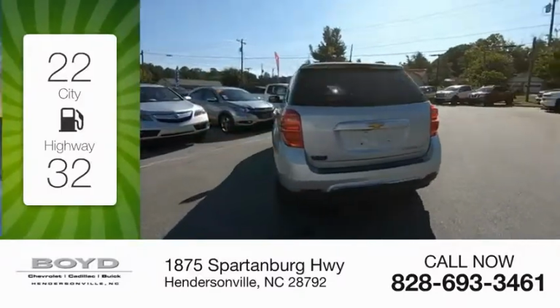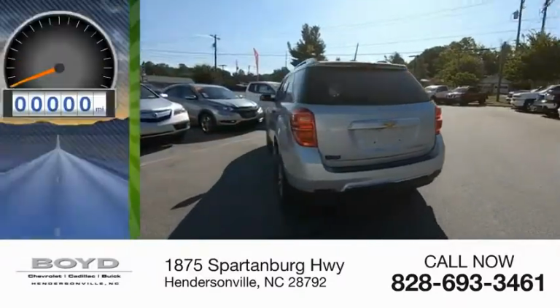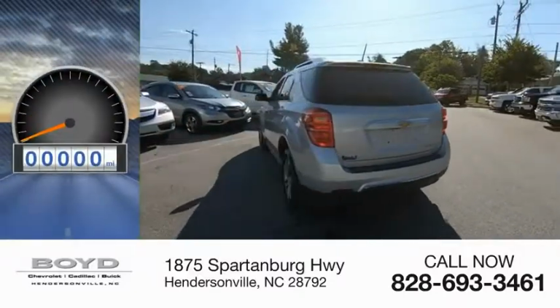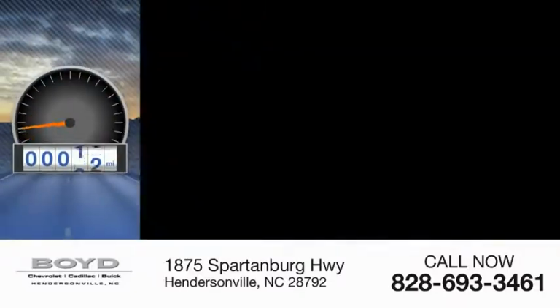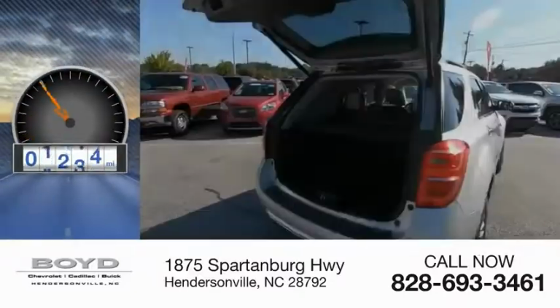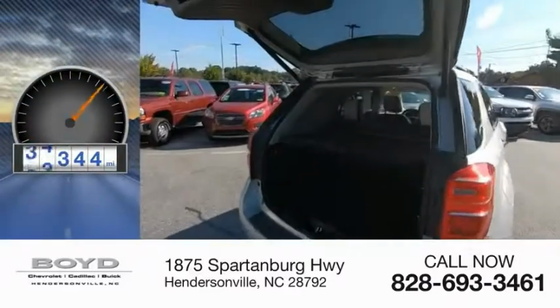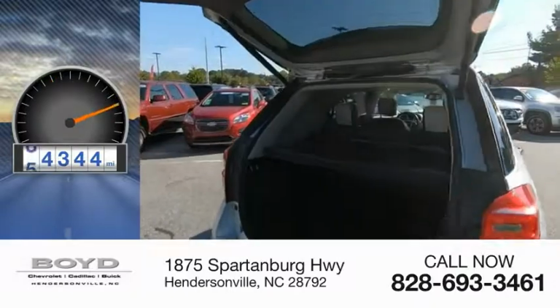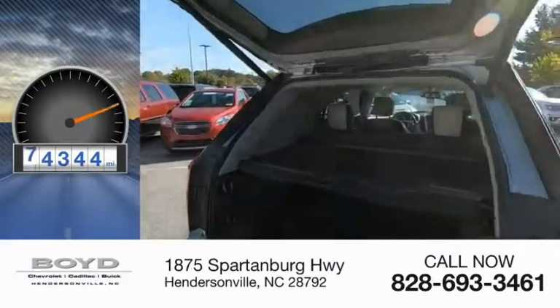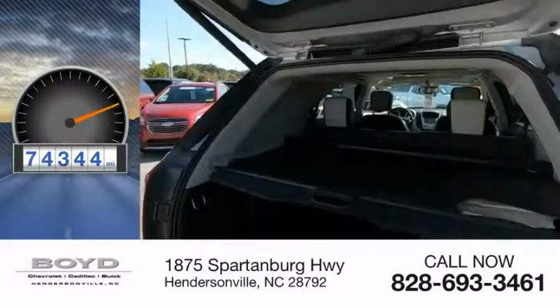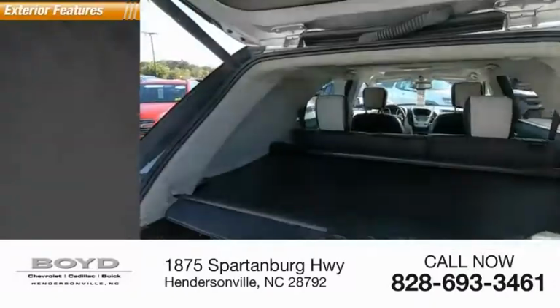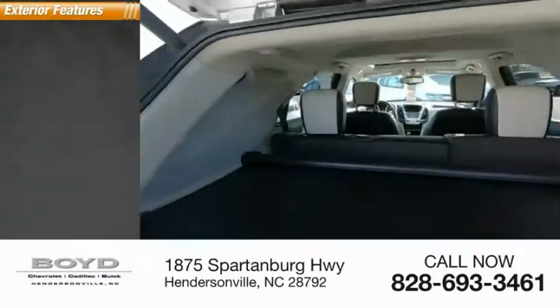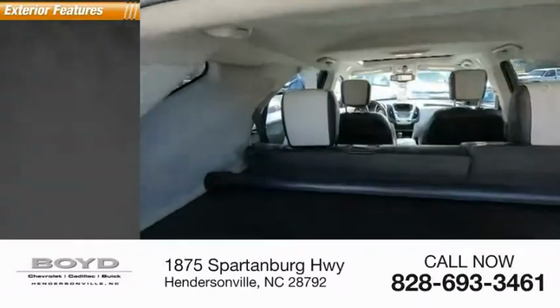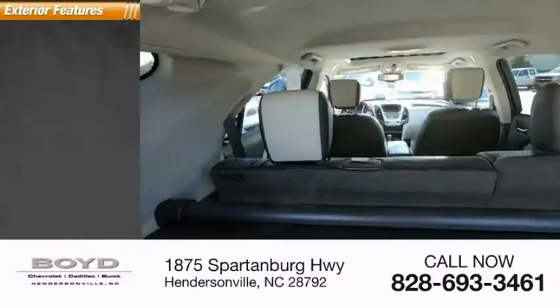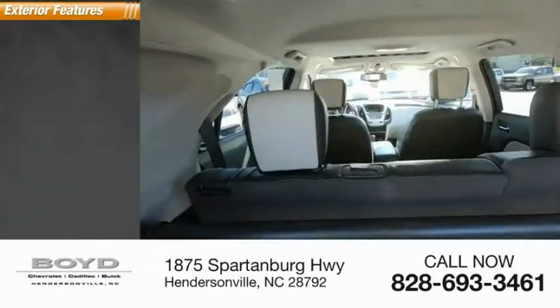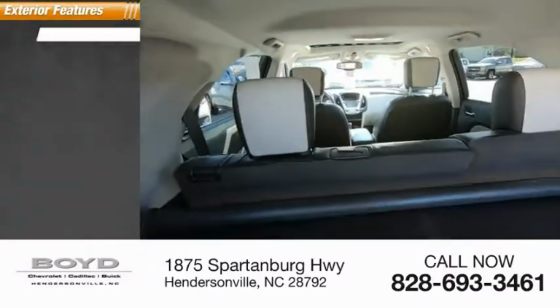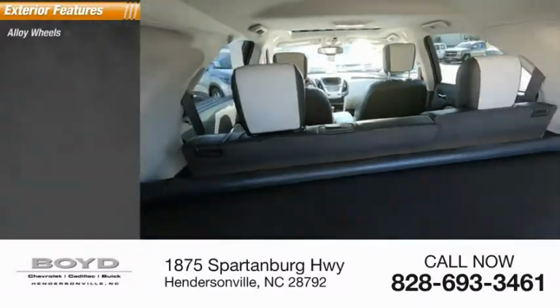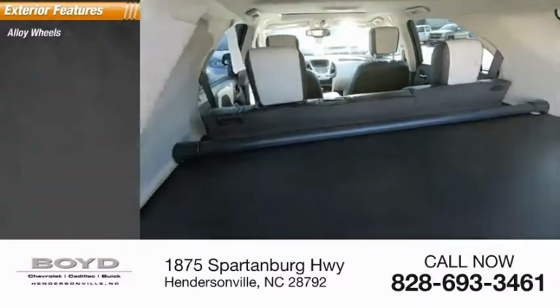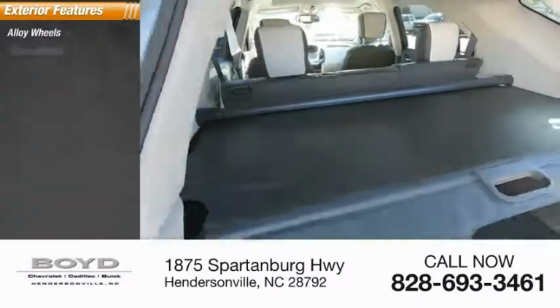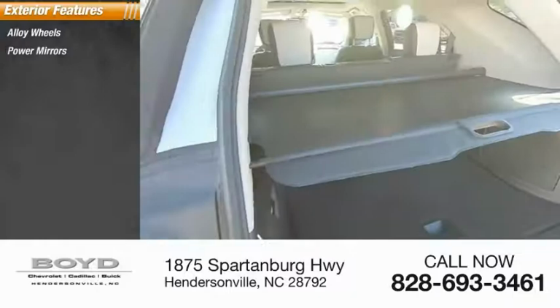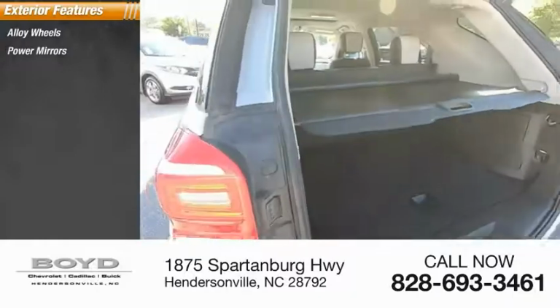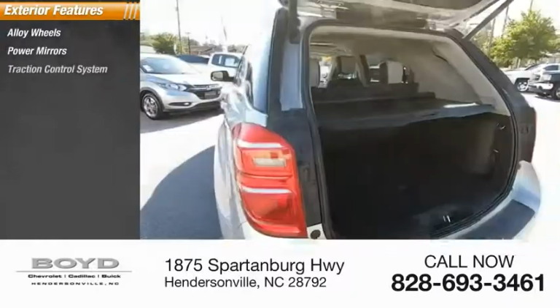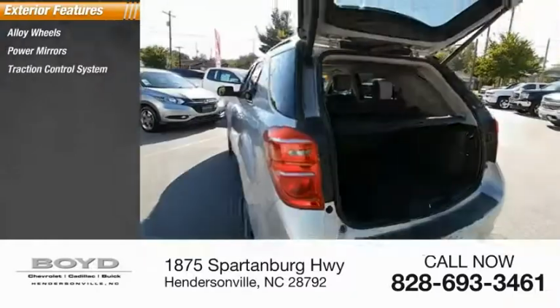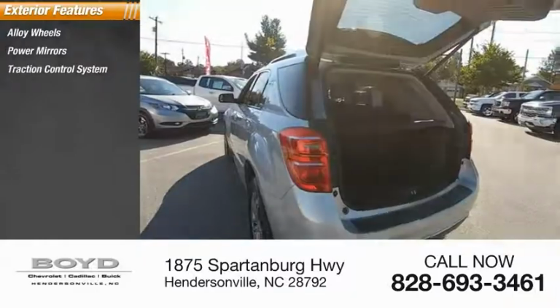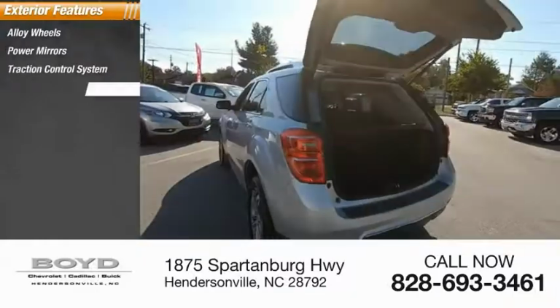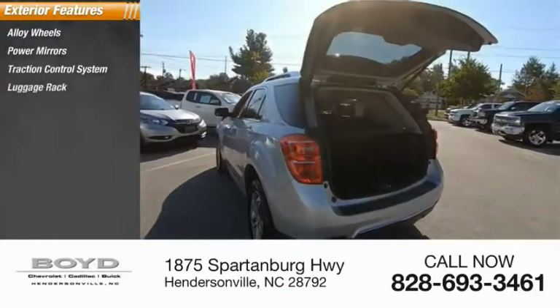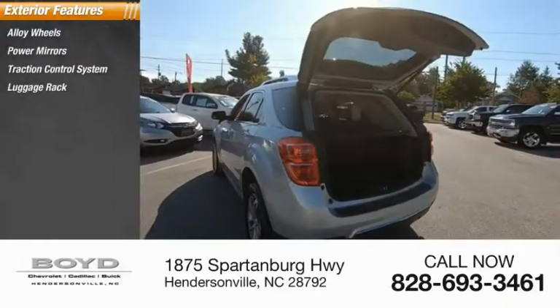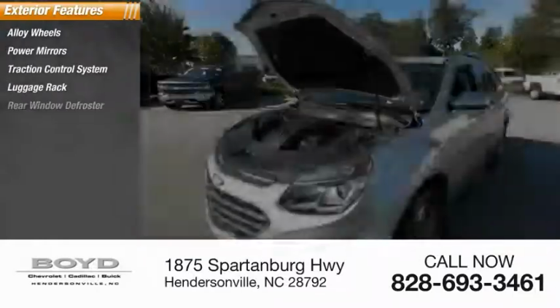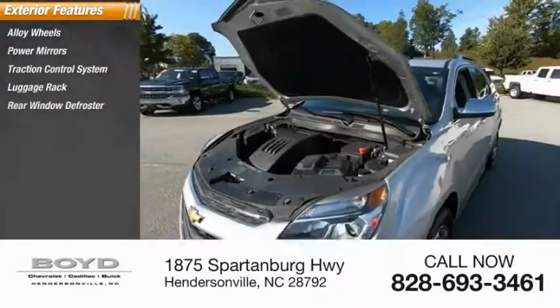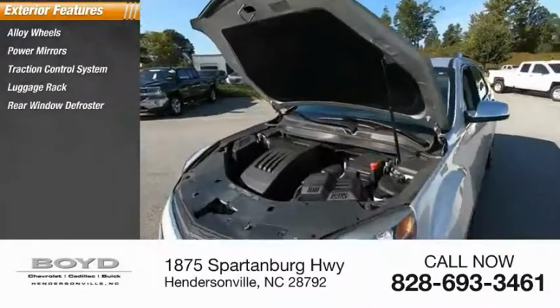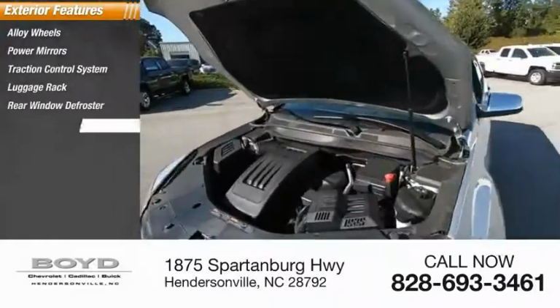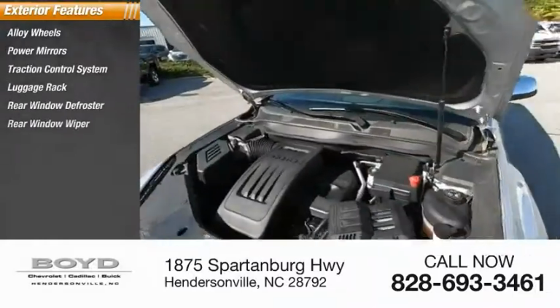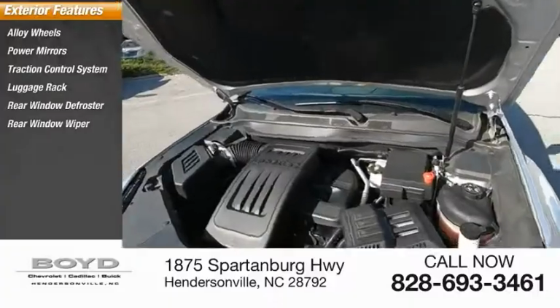This vehicle has less than 75,000 miles. Here are some of this vehicle's great options: alloy wheels, power mirrors, traction control system, luggage rack, rear window defroster, rear window wiper.